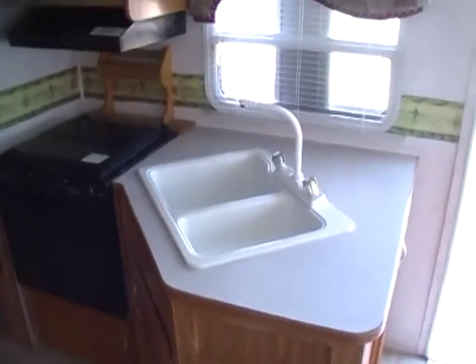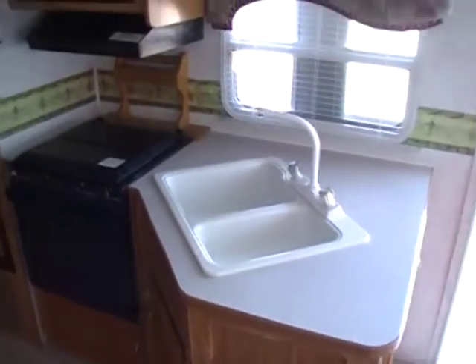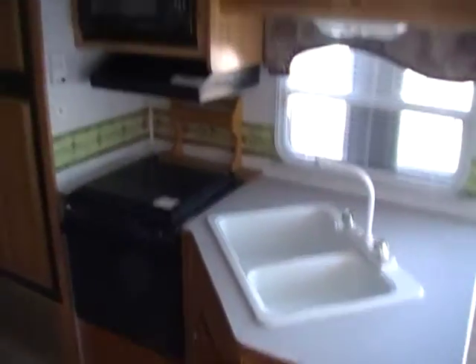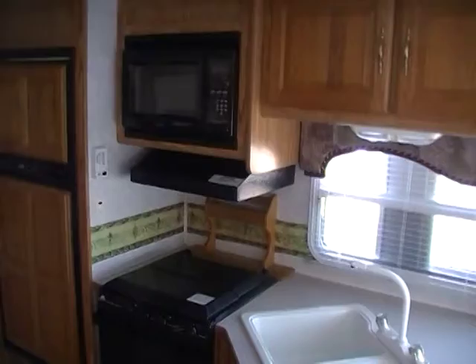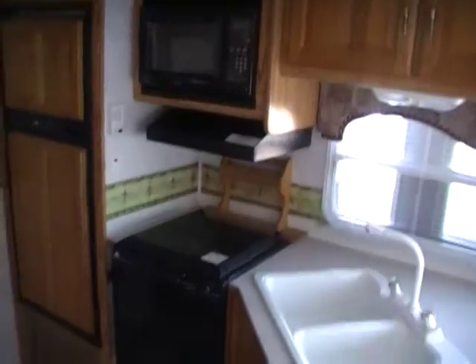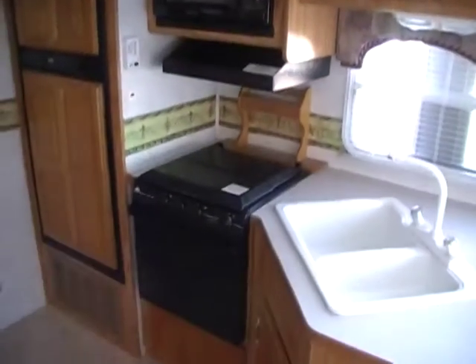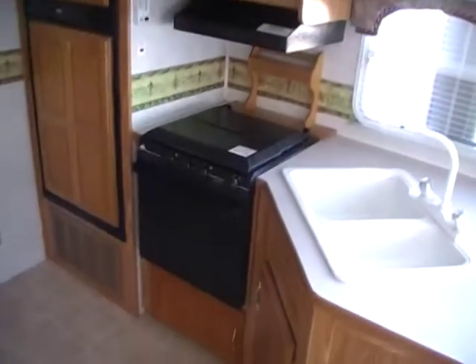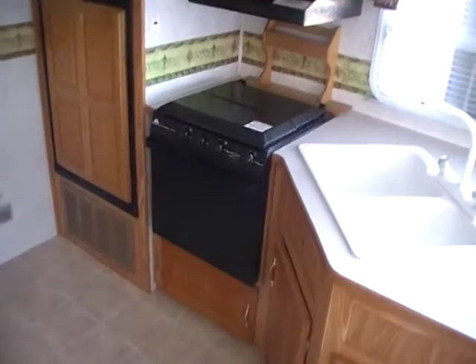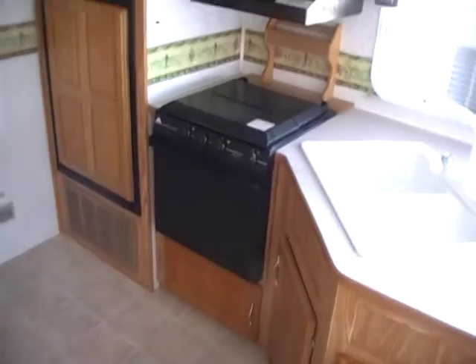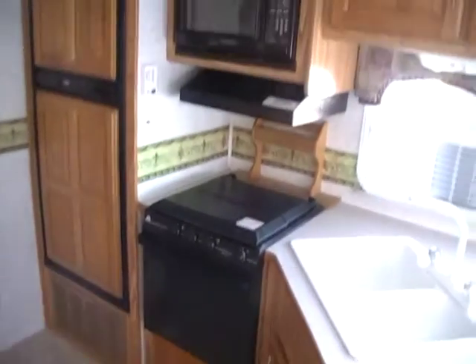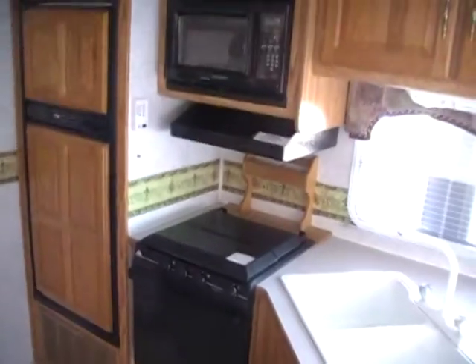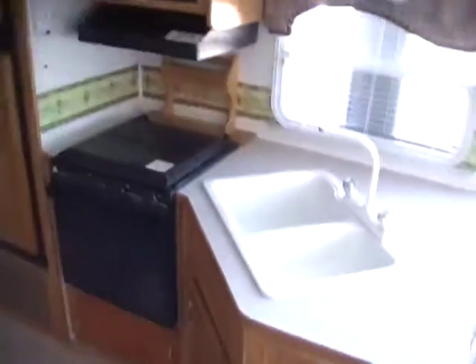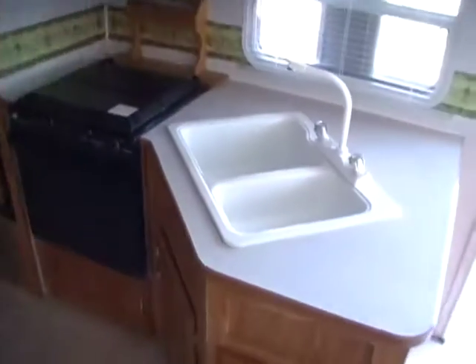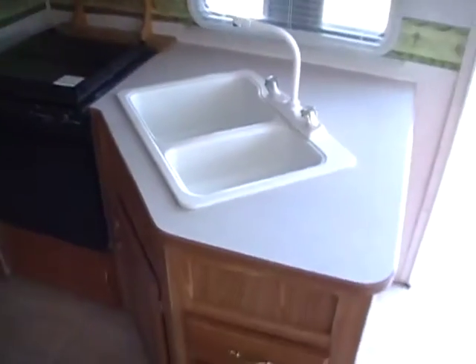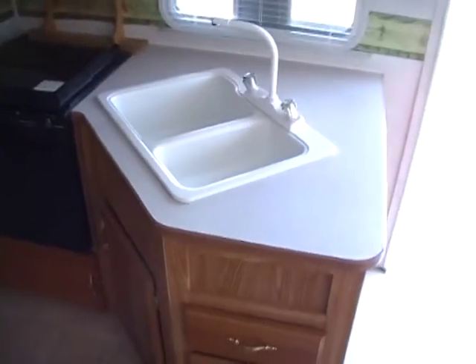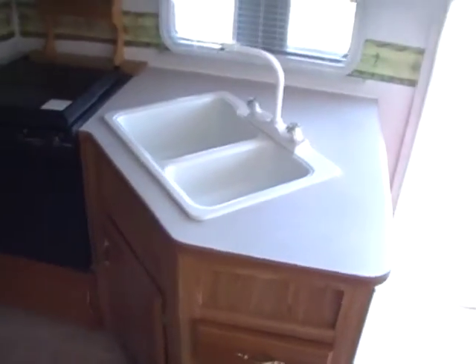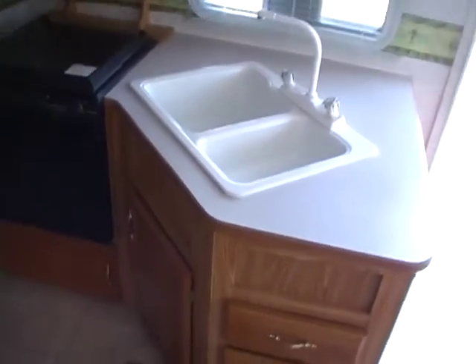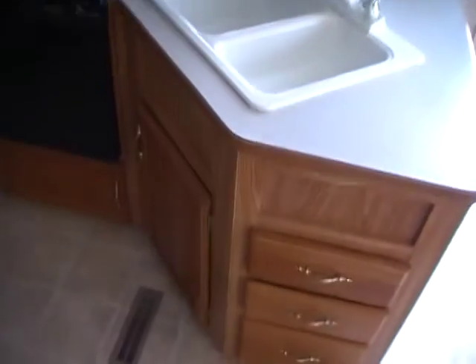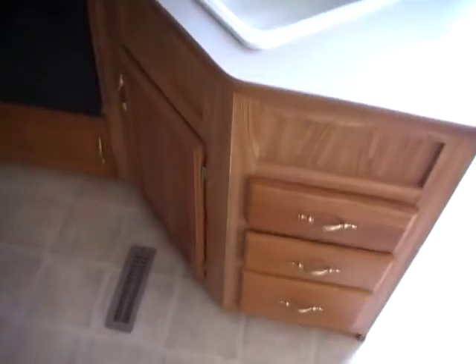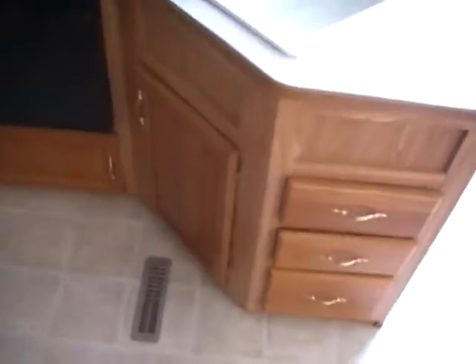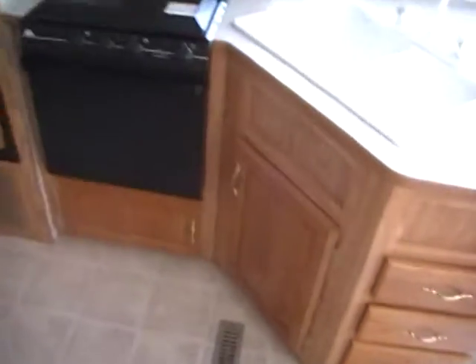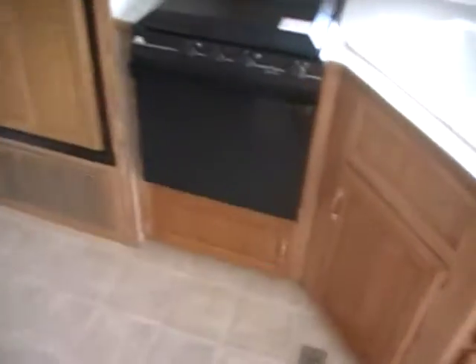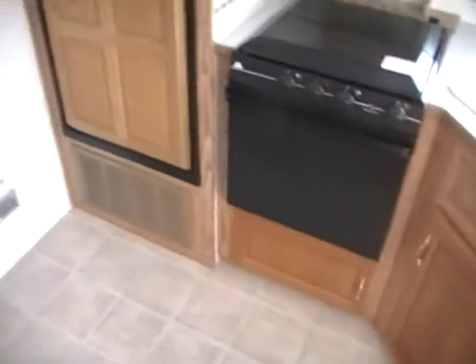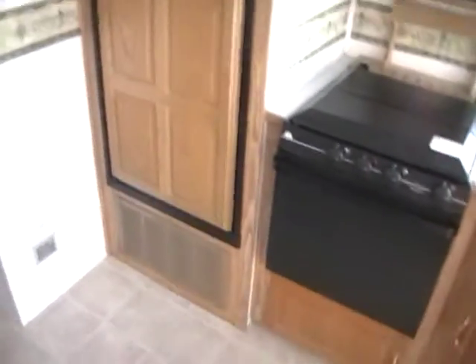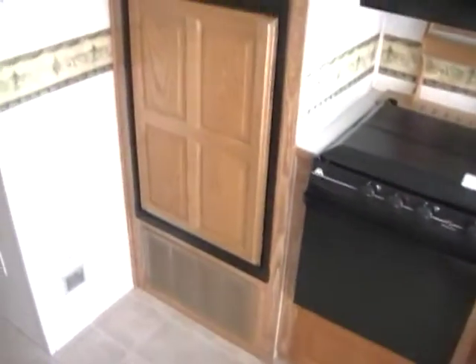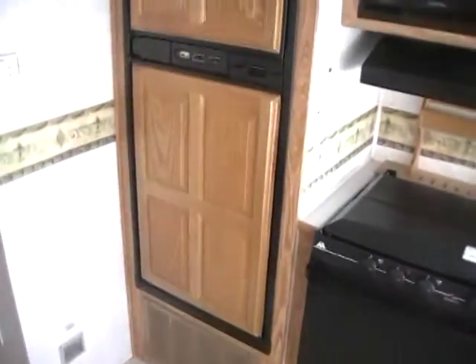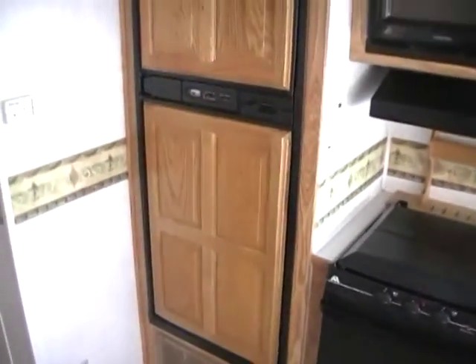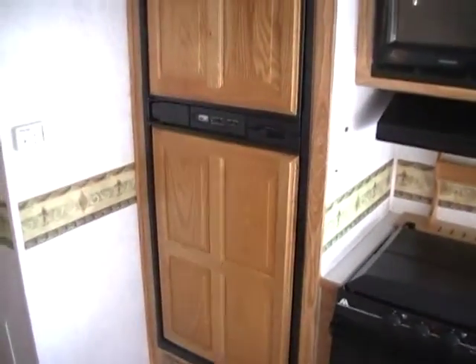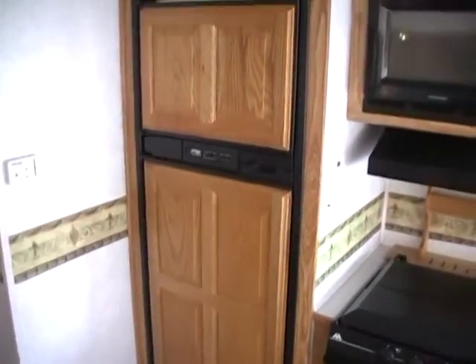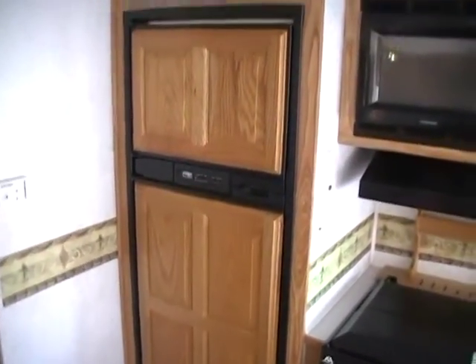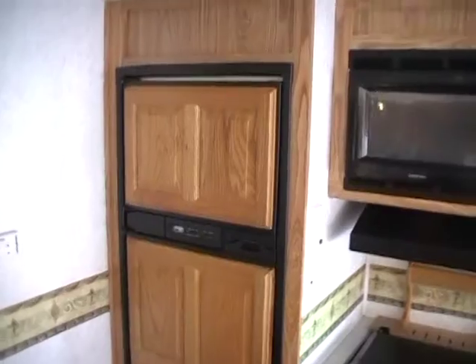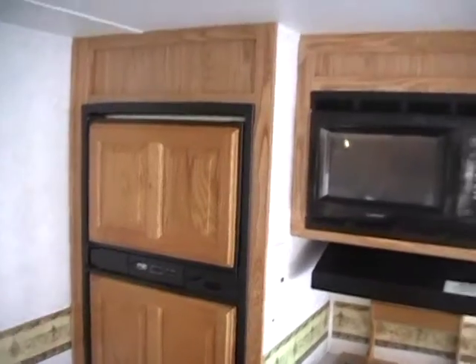It's got the side kitchen with the LP stovetop and oven, microwave, double sink. As you can see, plenty of cabinets and storage. It's got the two-way RV refrigerator-freezer.